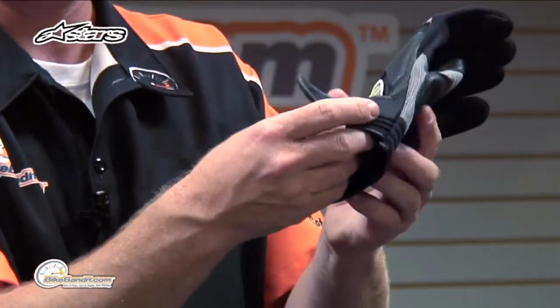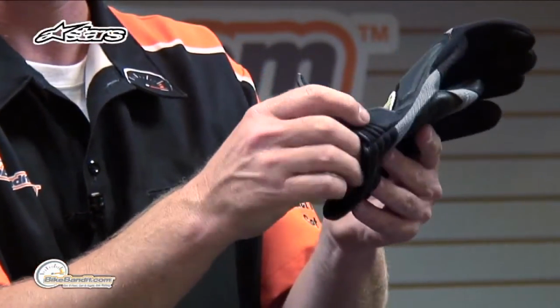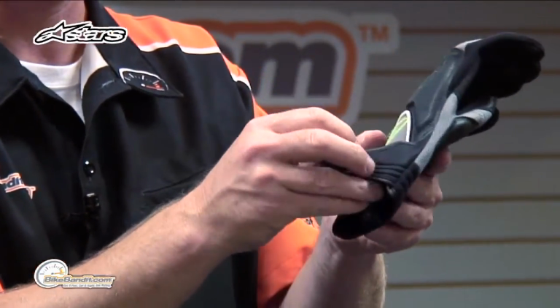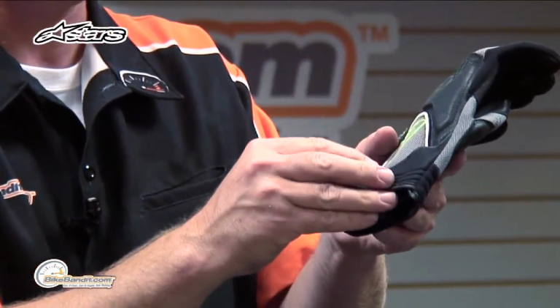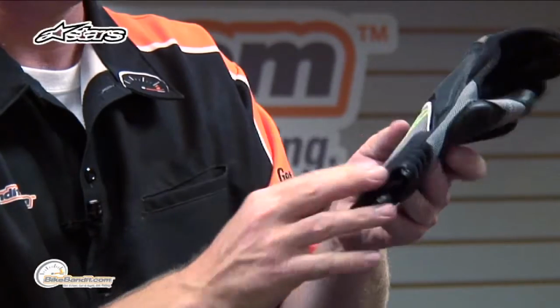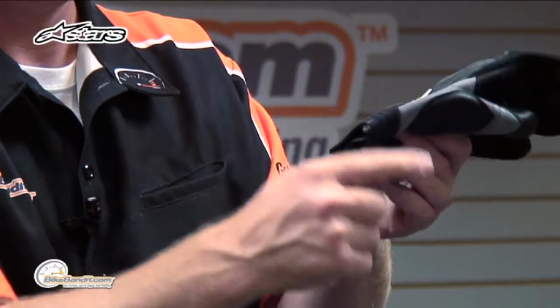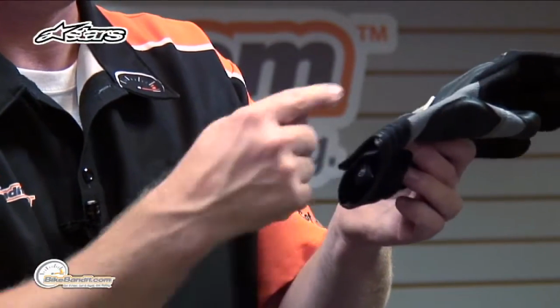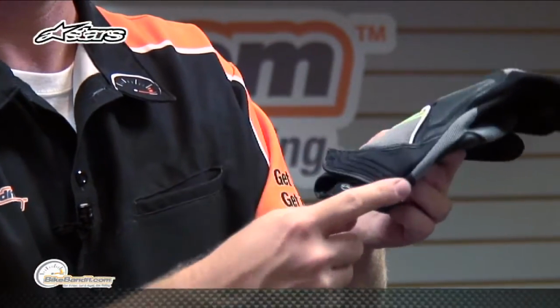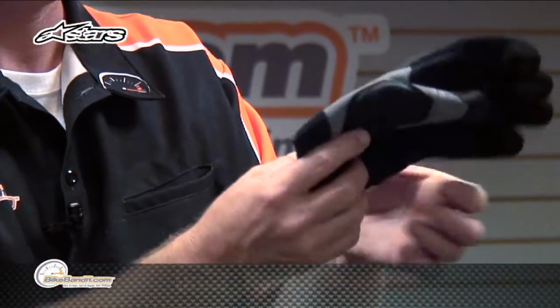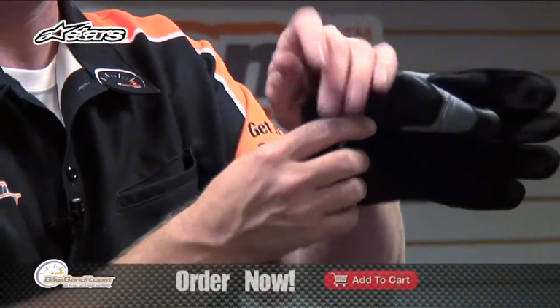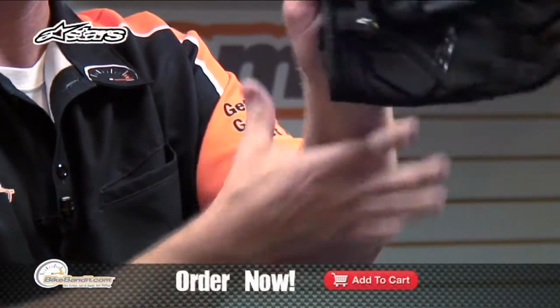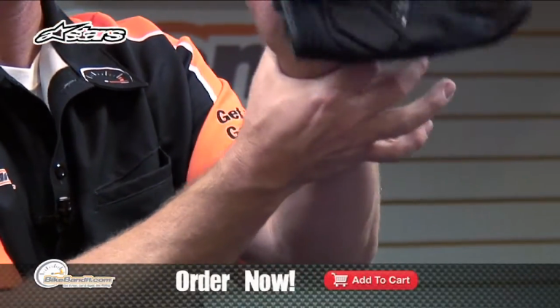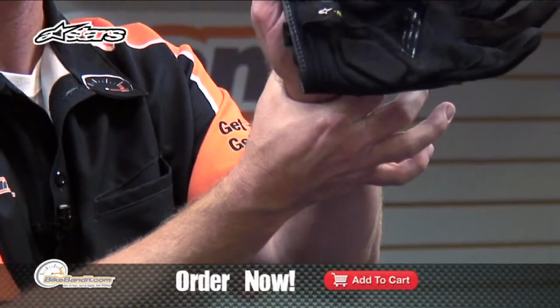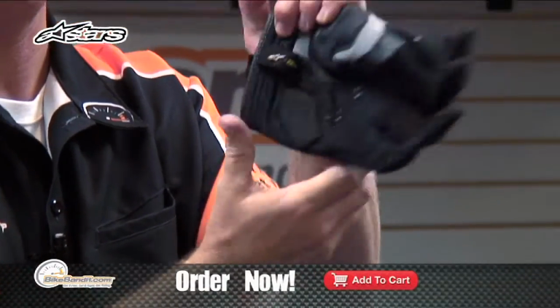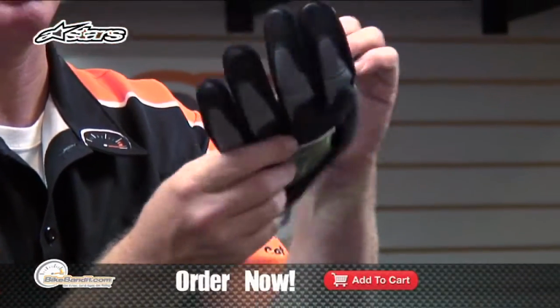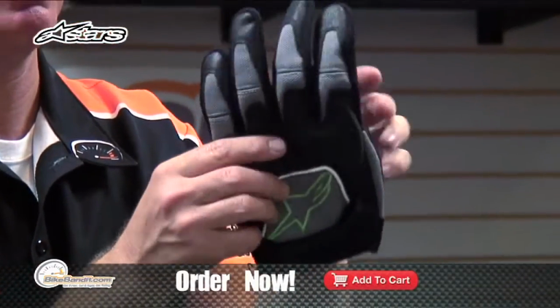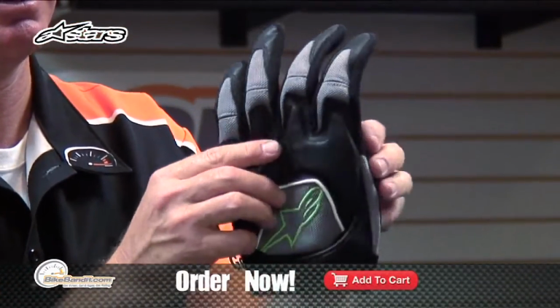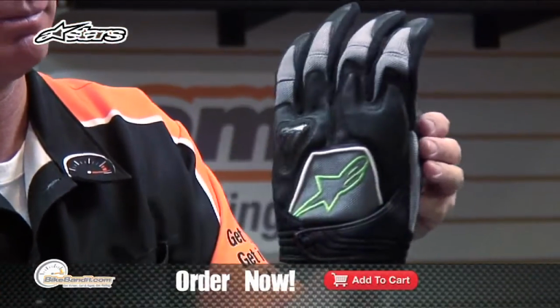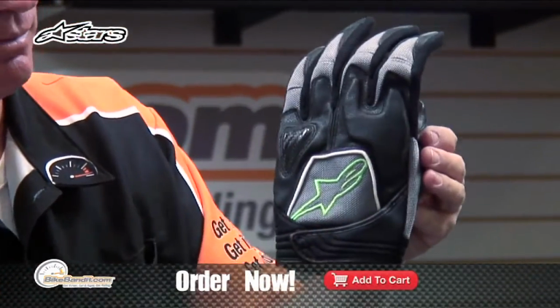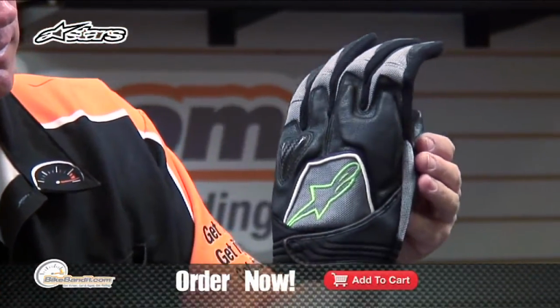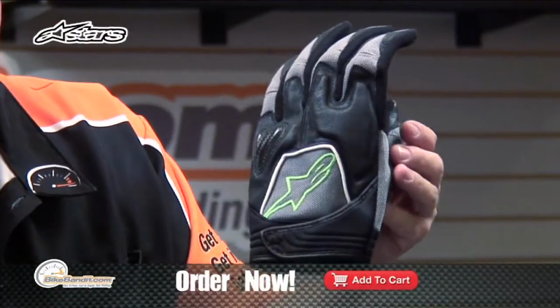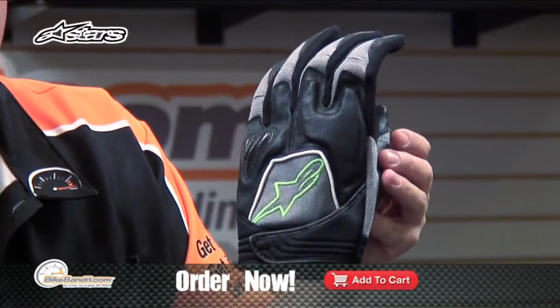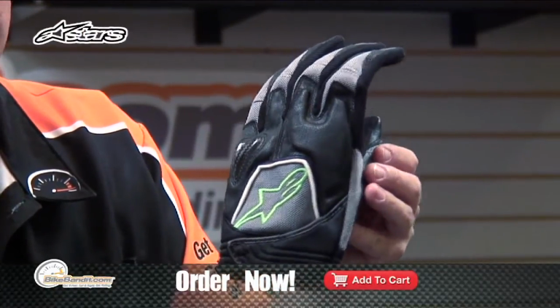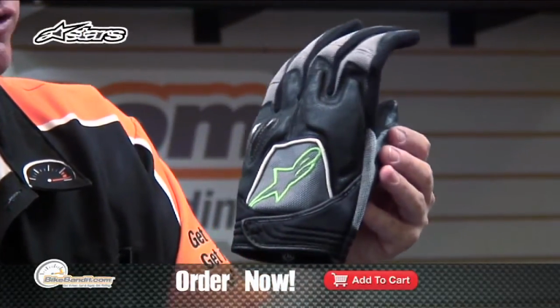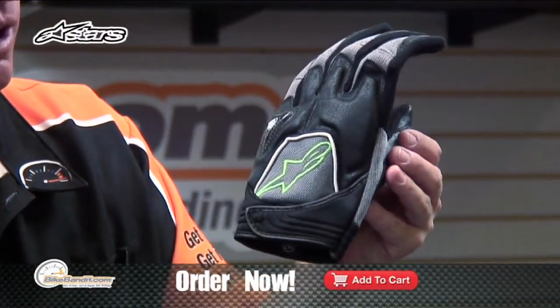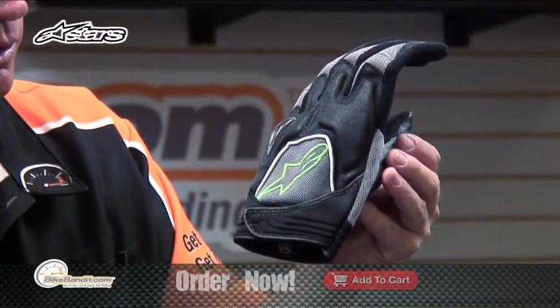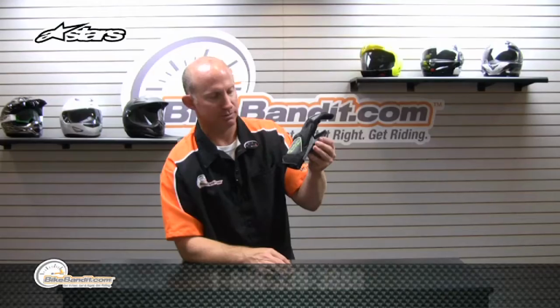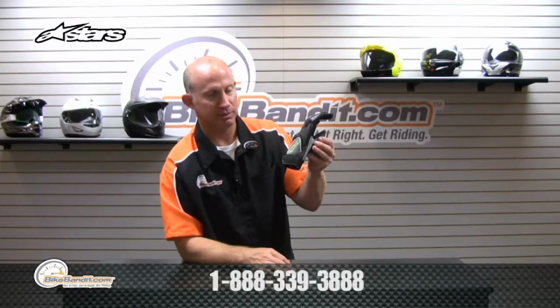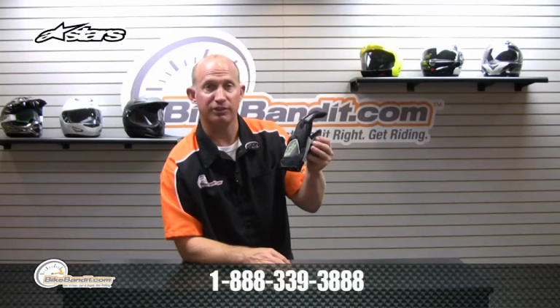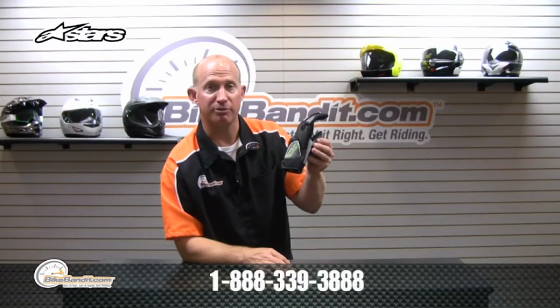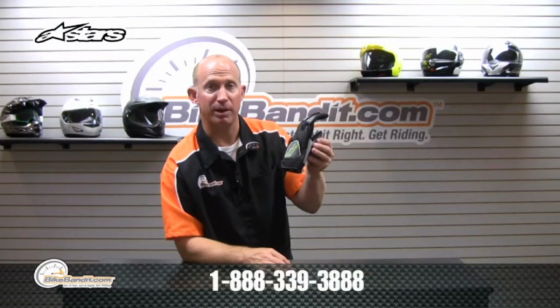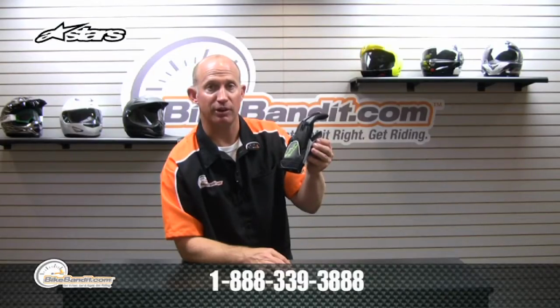Super comfortable glove. Up around the collar of the glove — neoprene. Super lightweight, super comfortable. That's the Scheme from Alpinestars.